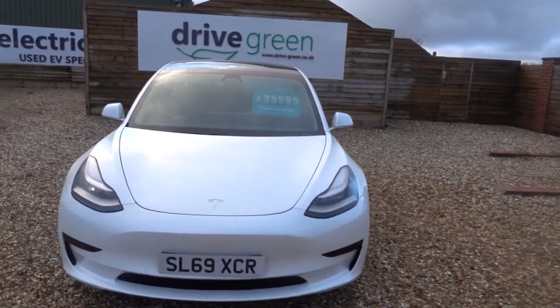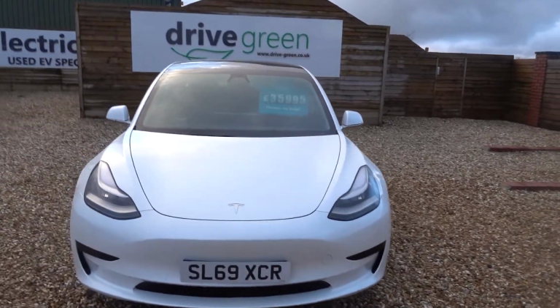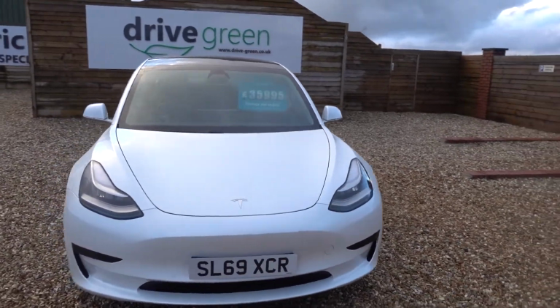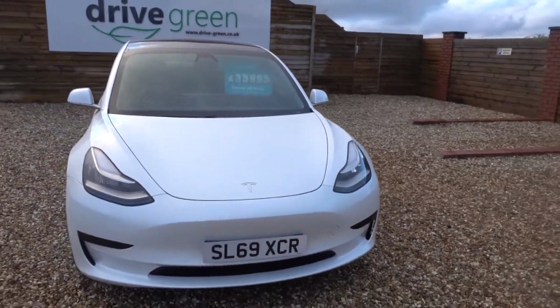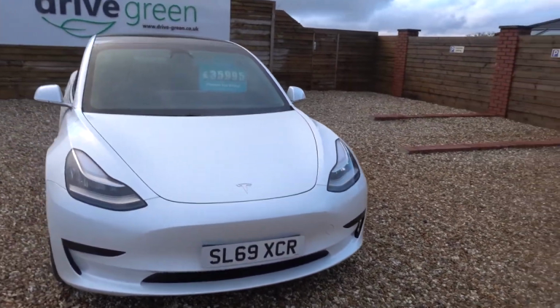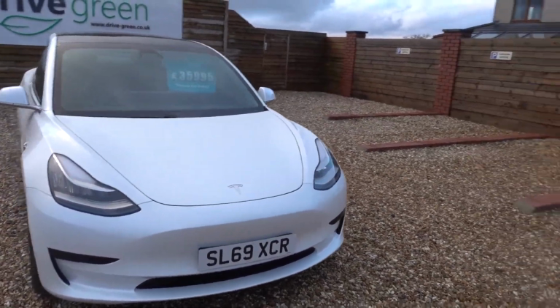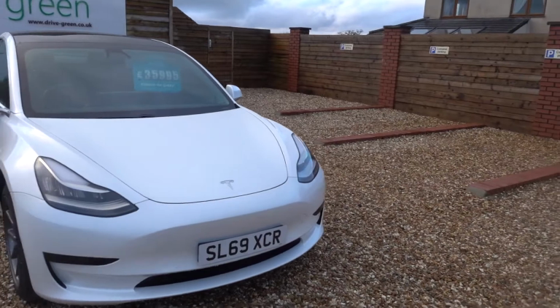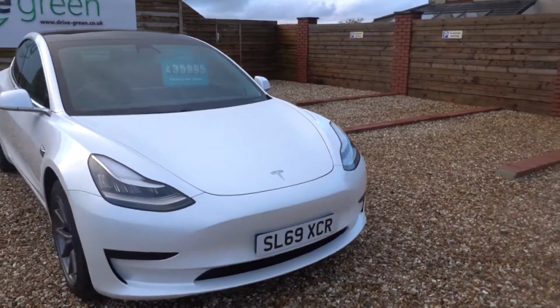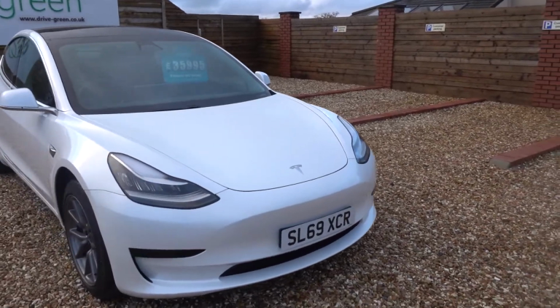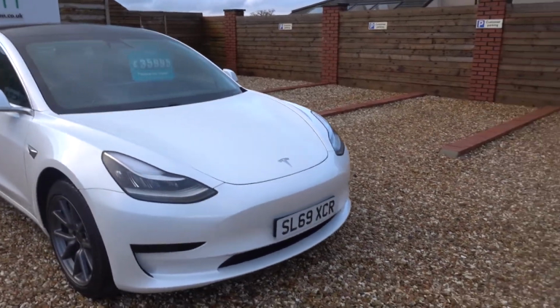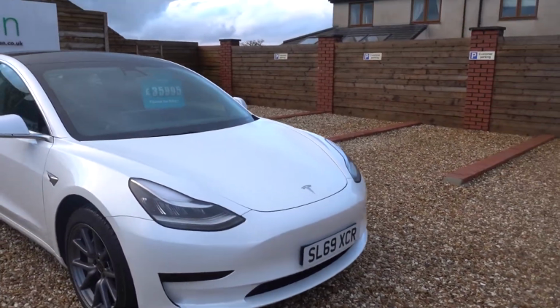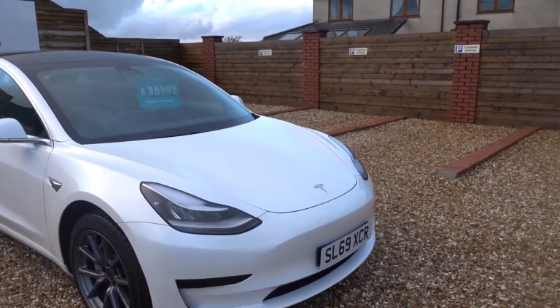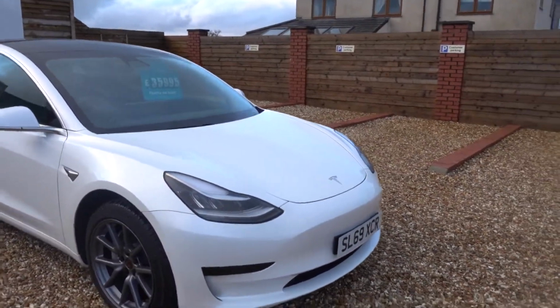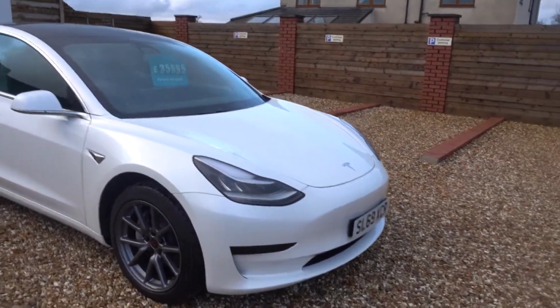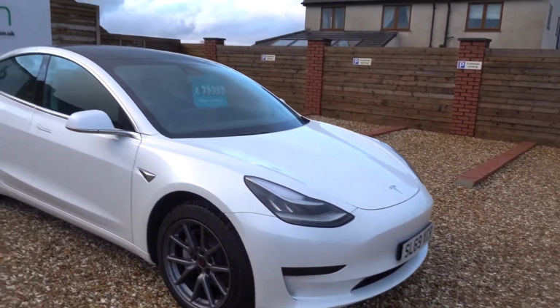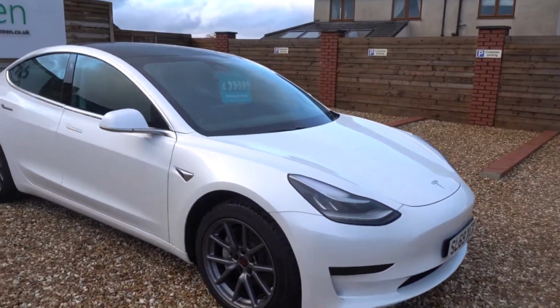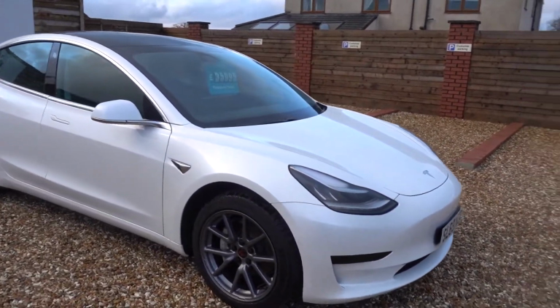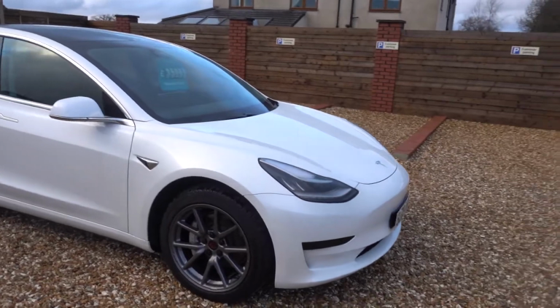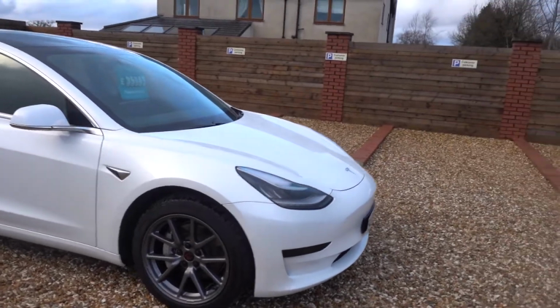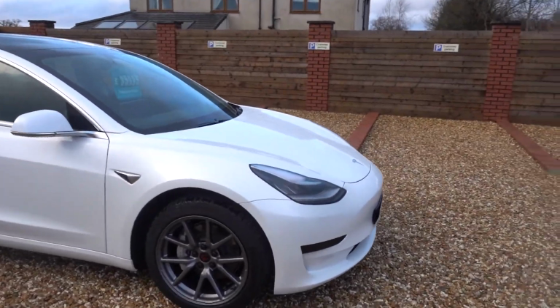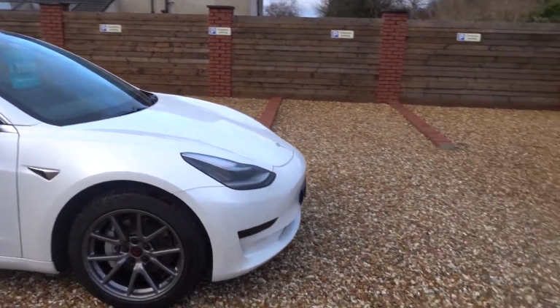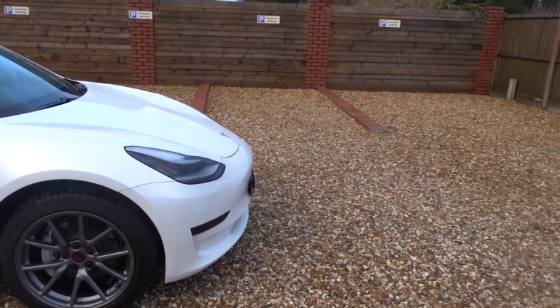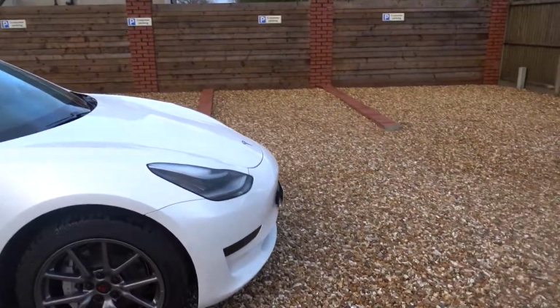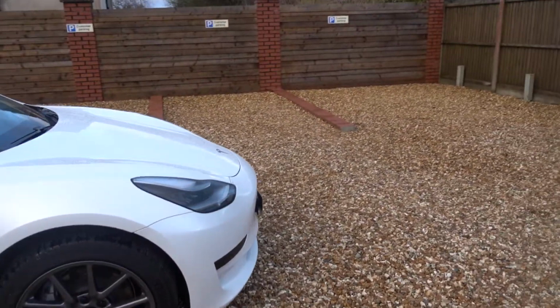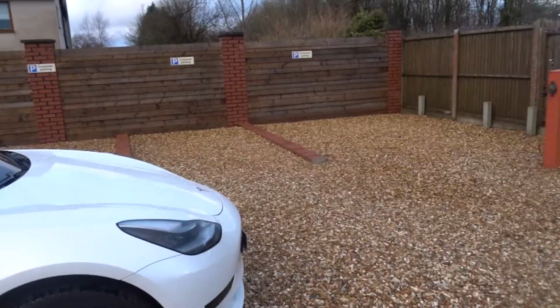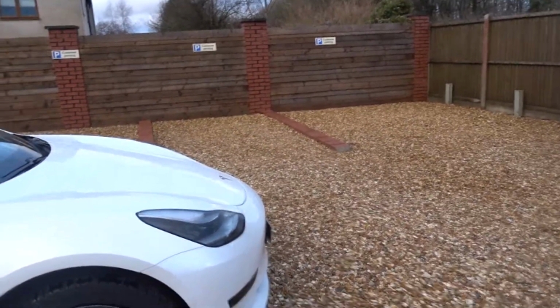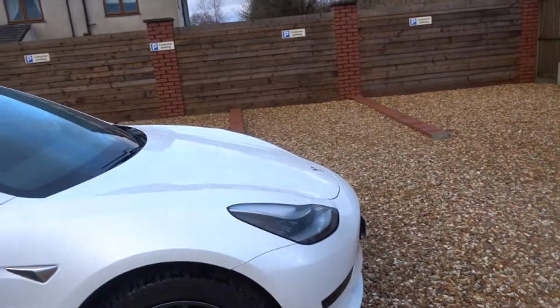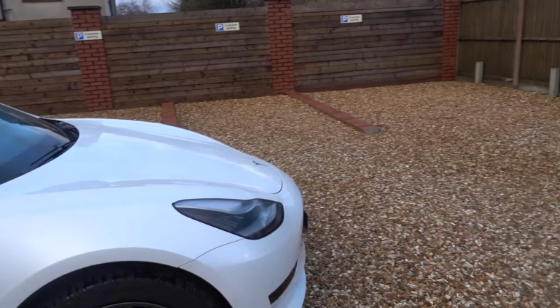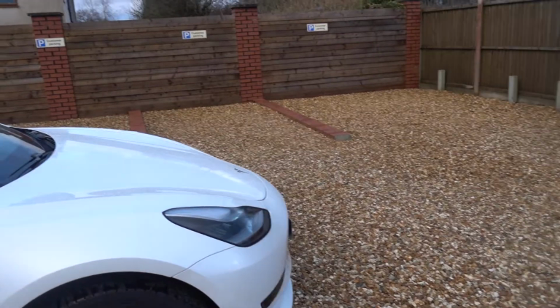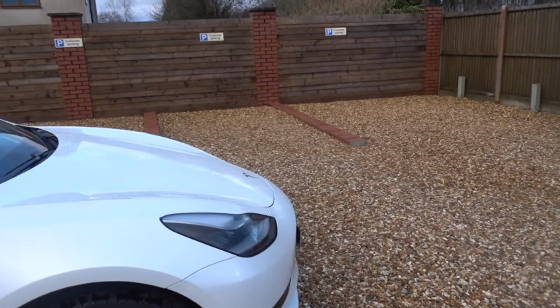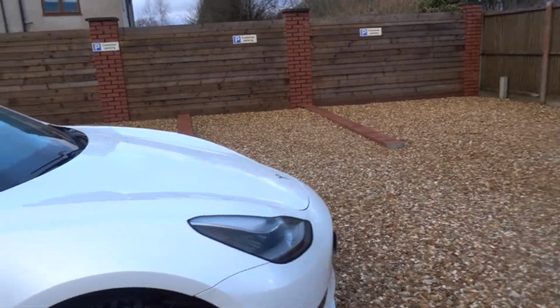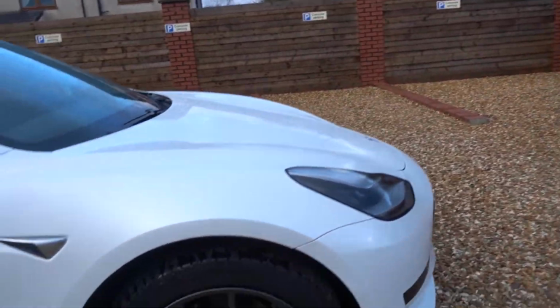The first MOT is not due until the end of November, or start of December 2022. It's a tidy car — there are a couple of little things to show you.